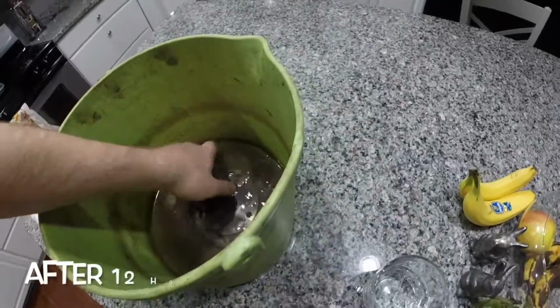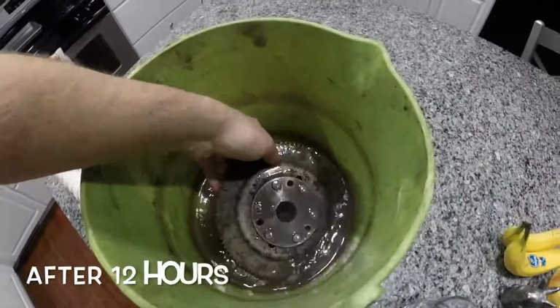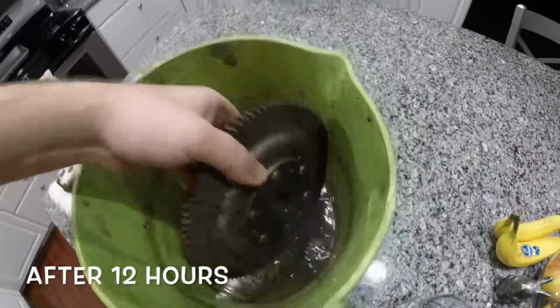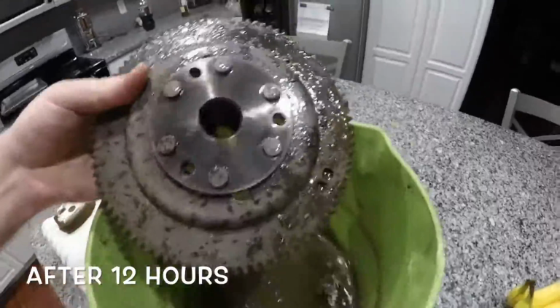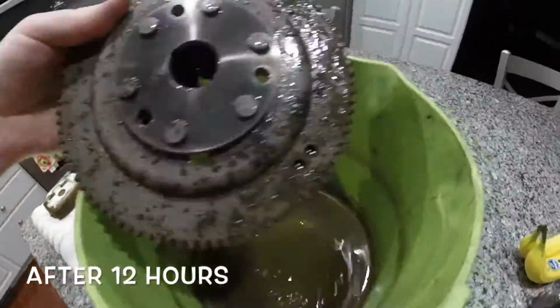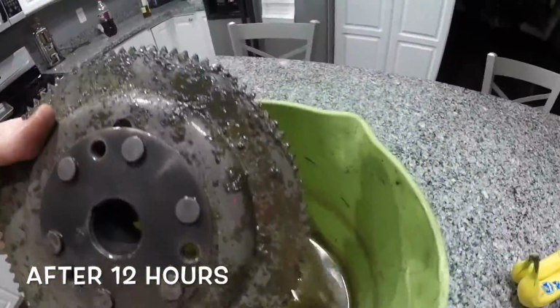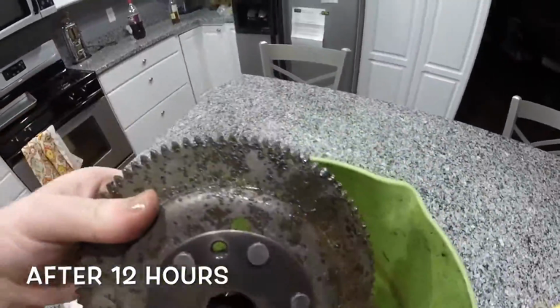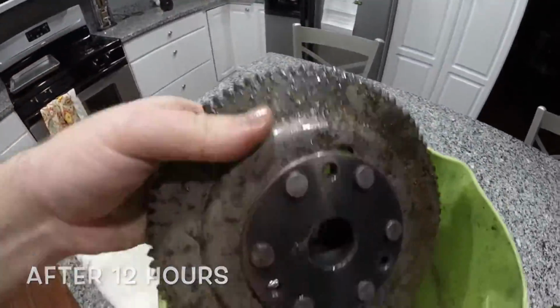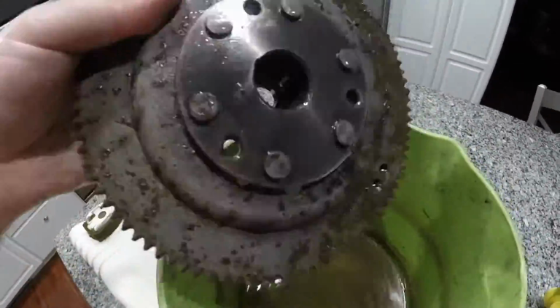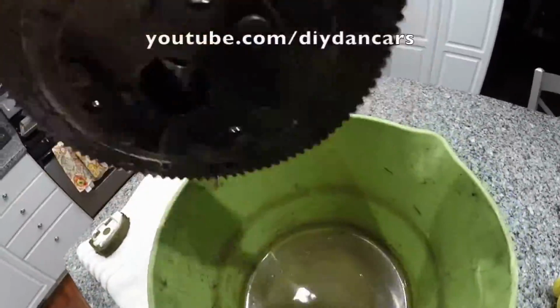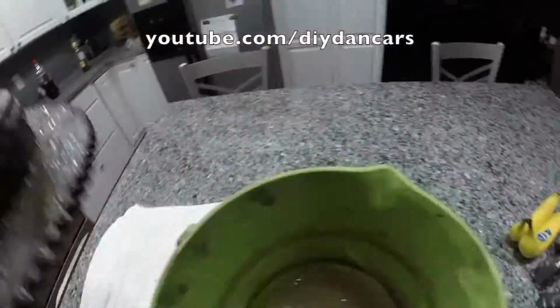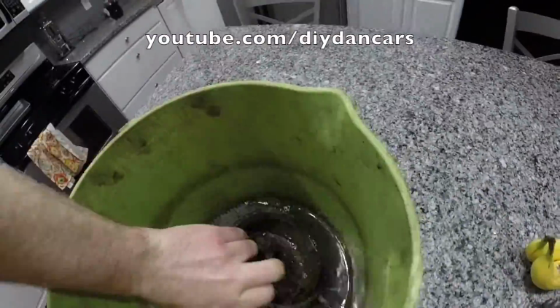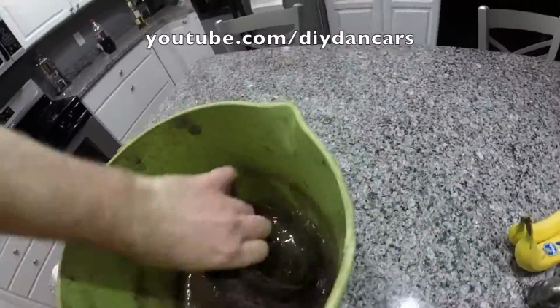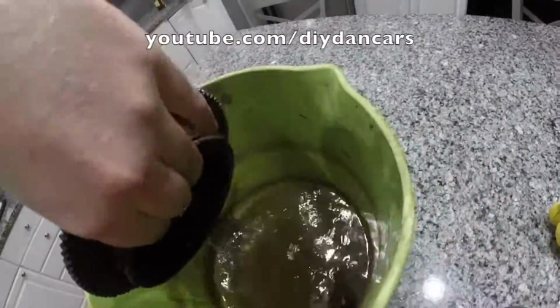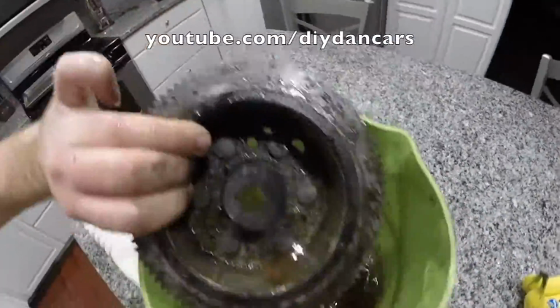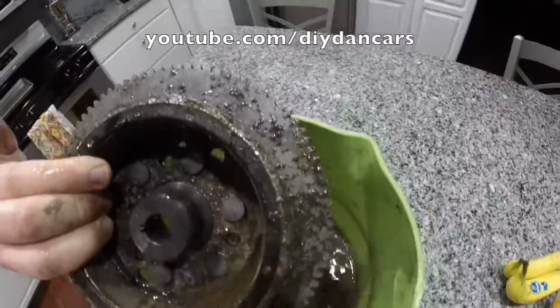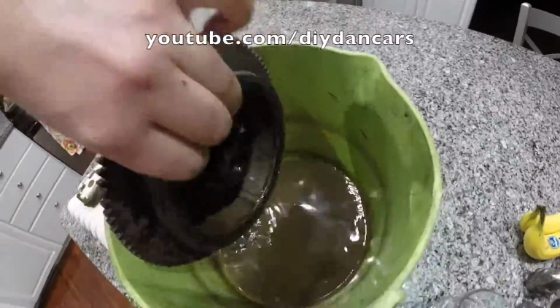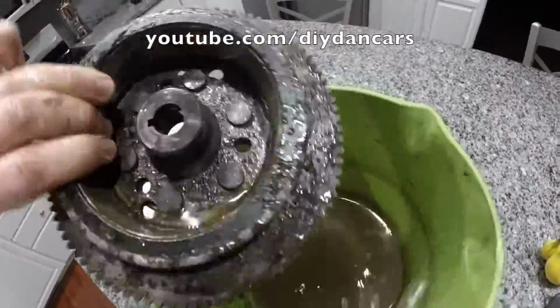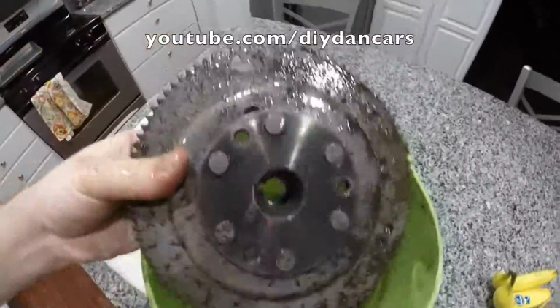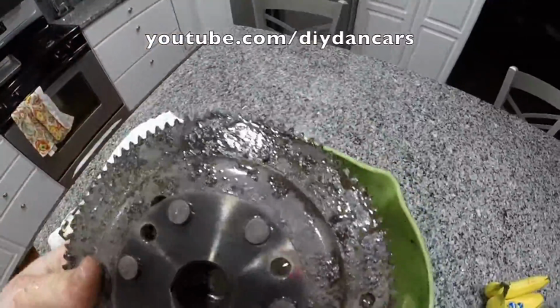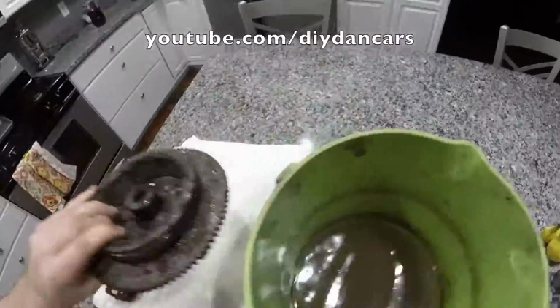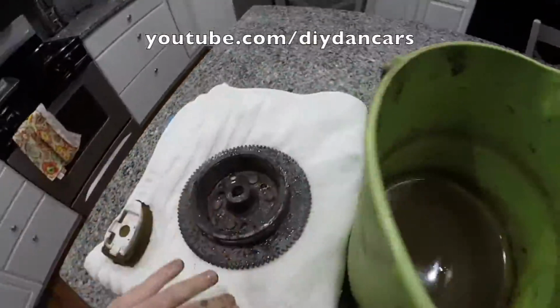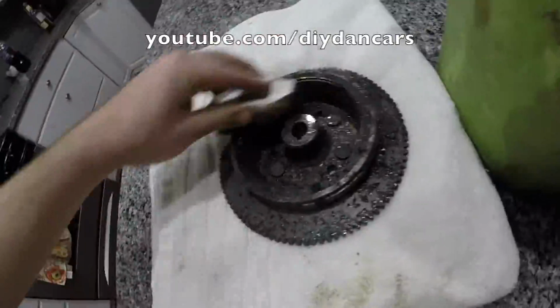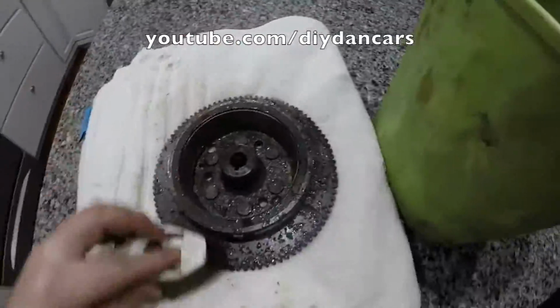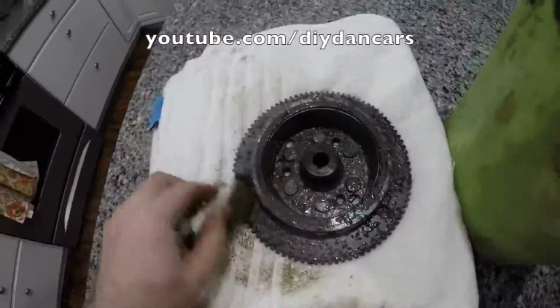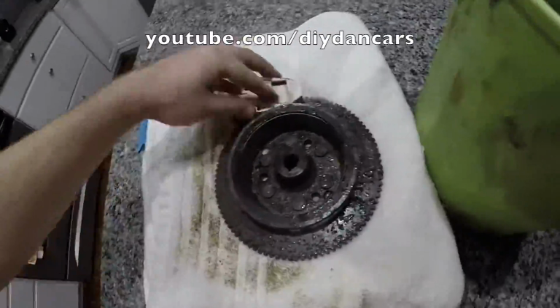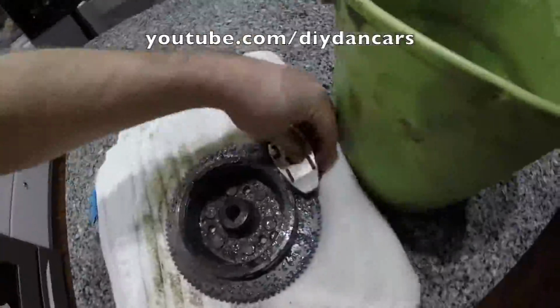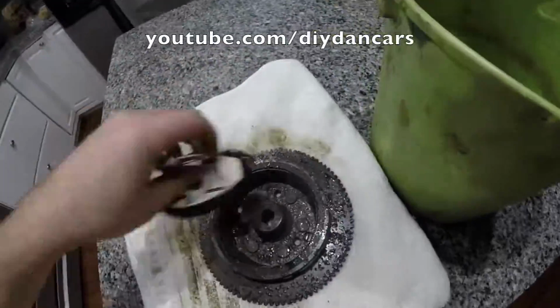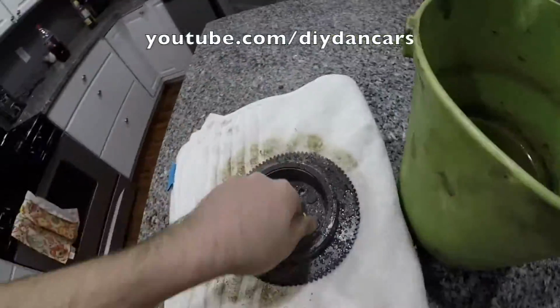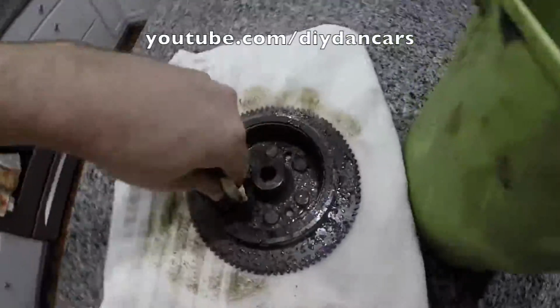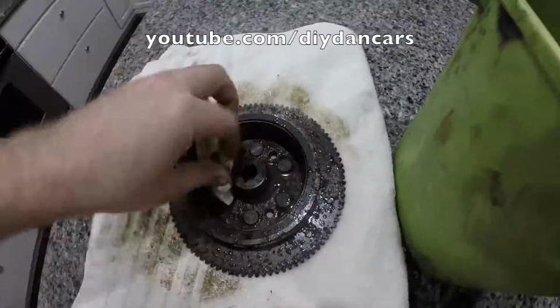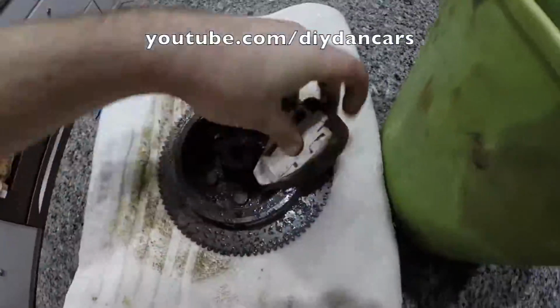After 12 hours, the vinegar seems to be doing its job and slowly removing the rust. I can already see a small improvement in the condition of the flywheel, but the vinegar will need more time to work. Before placing the flywheel back in the vinegar, I scrub it down with a Brillo pad.